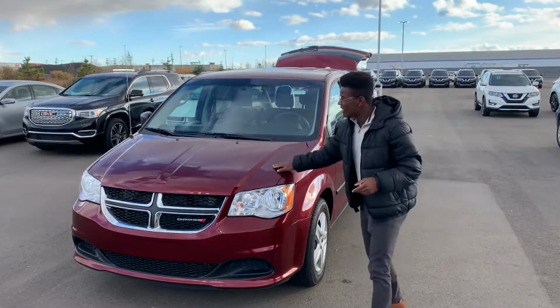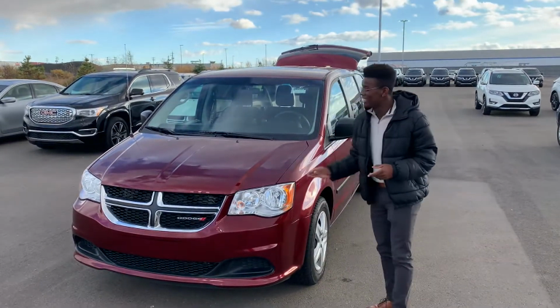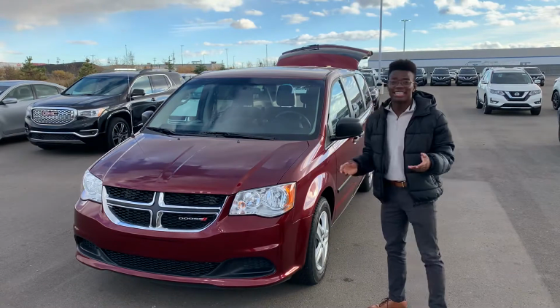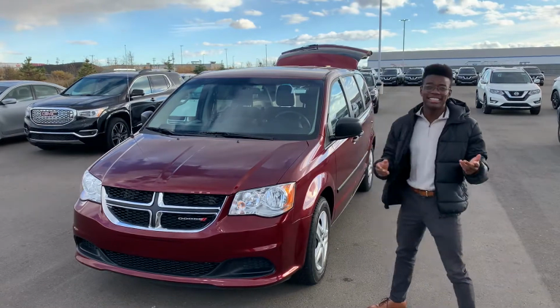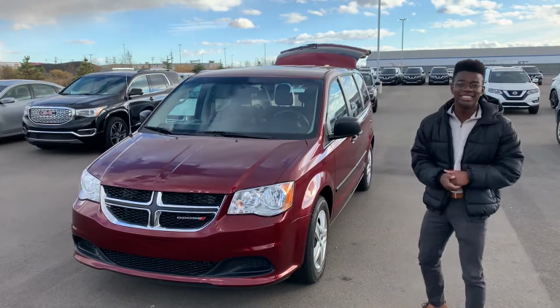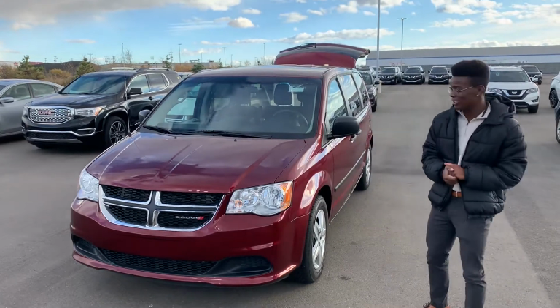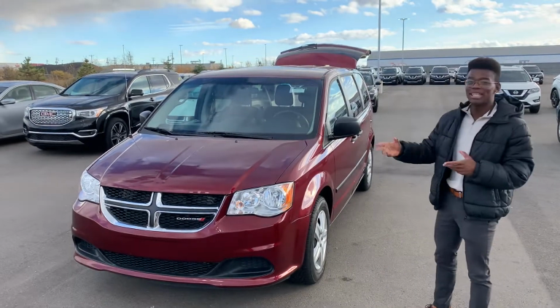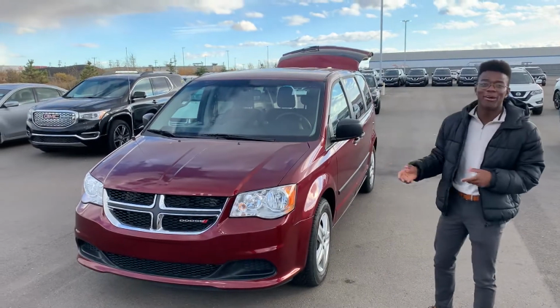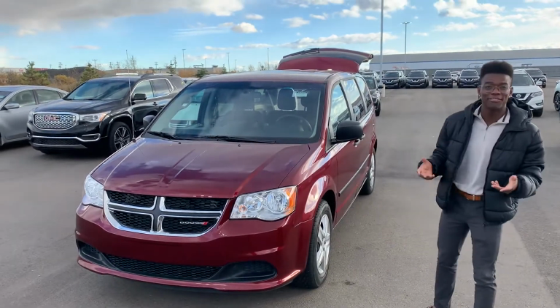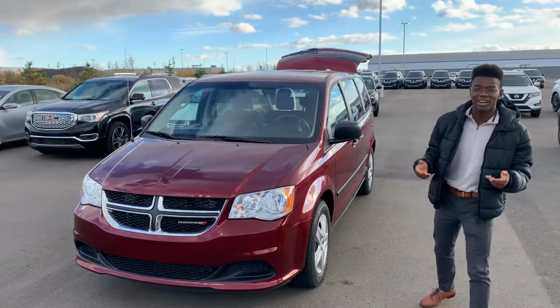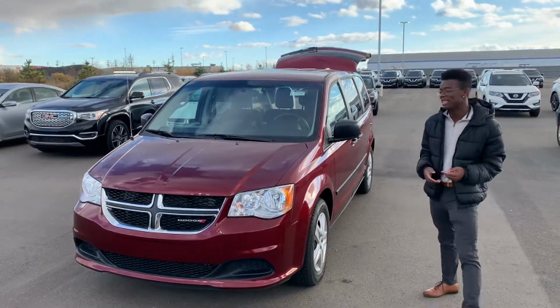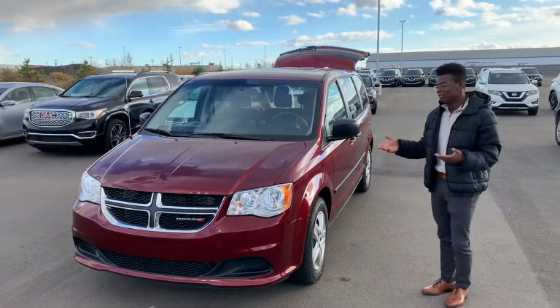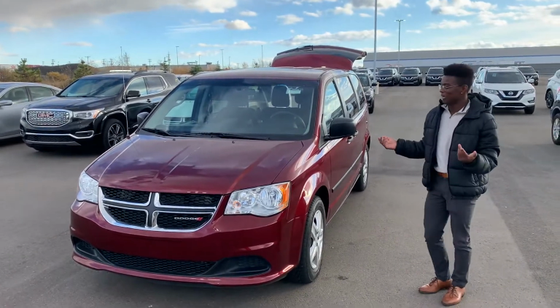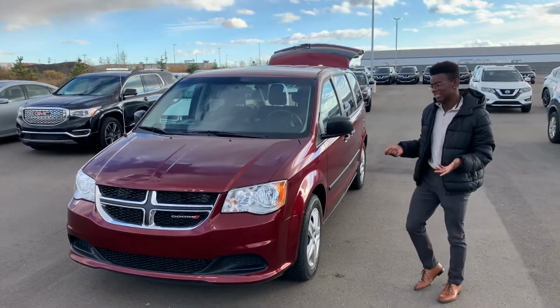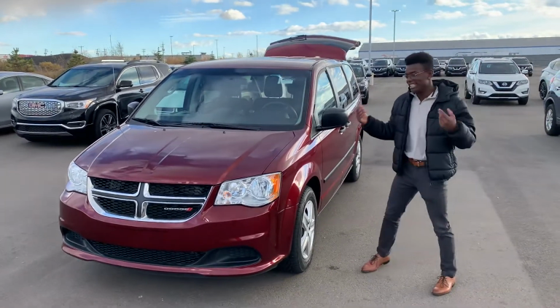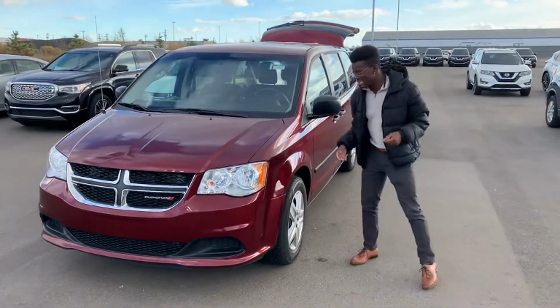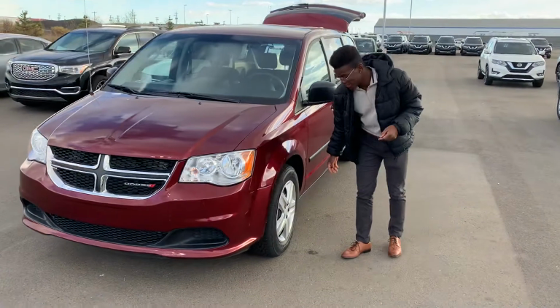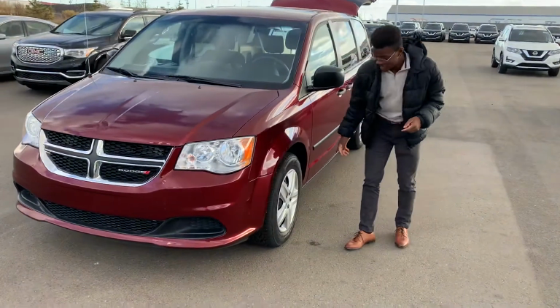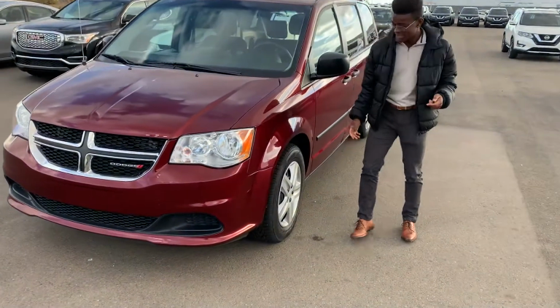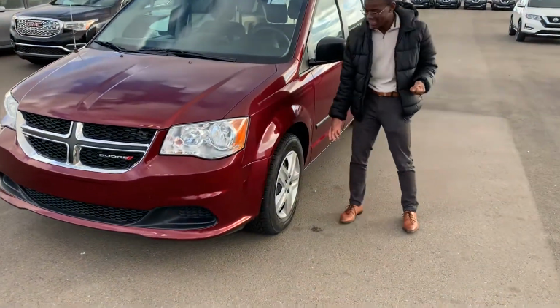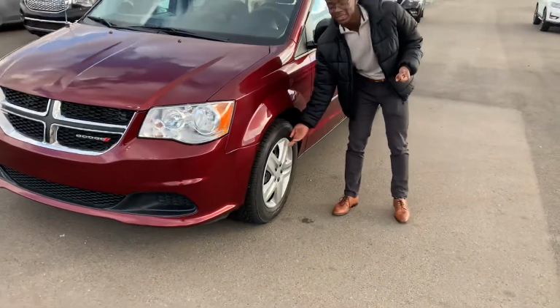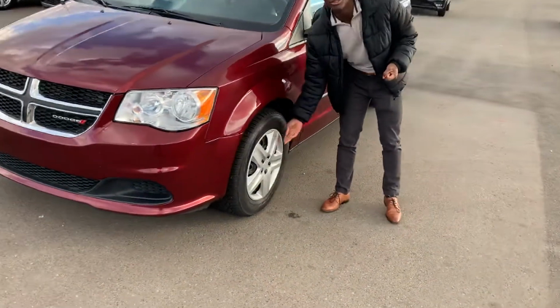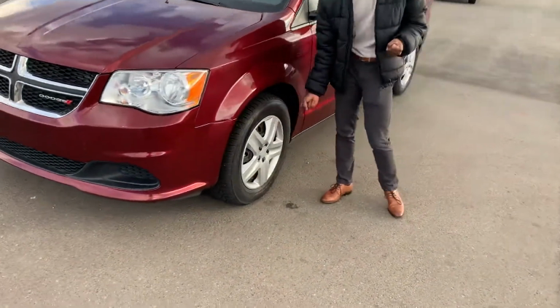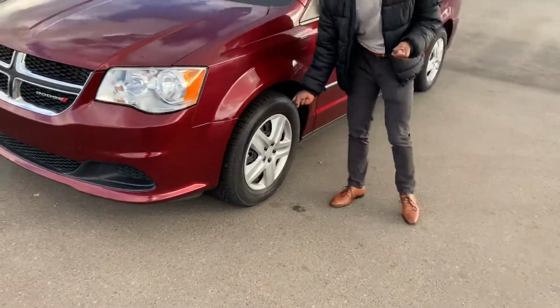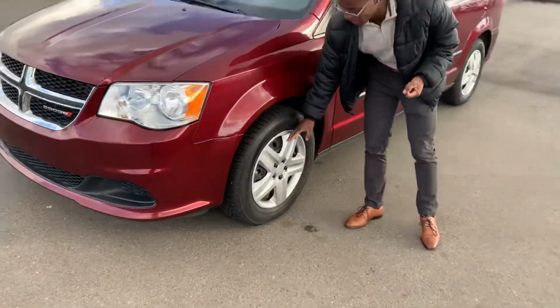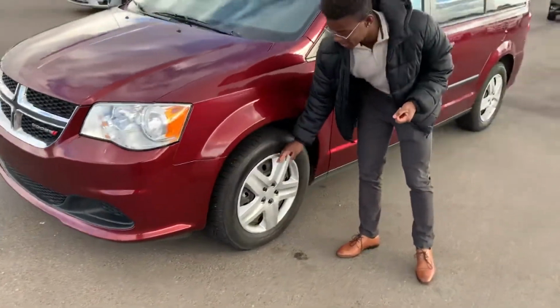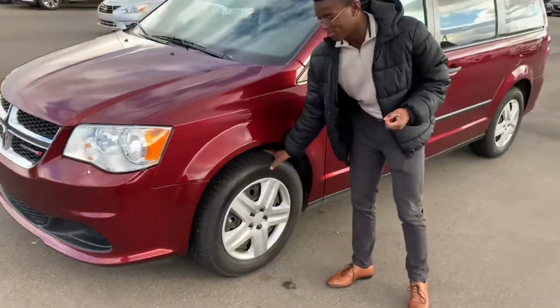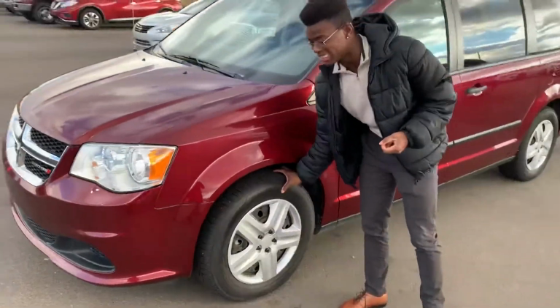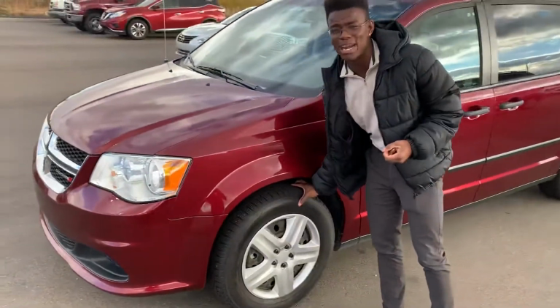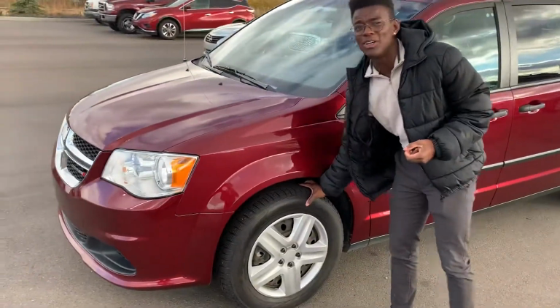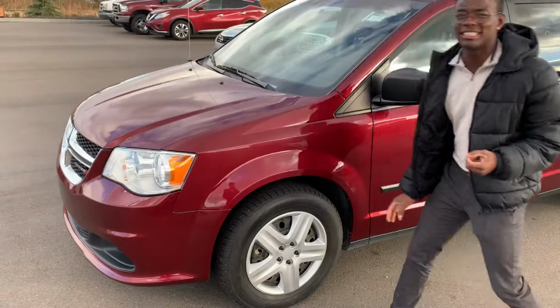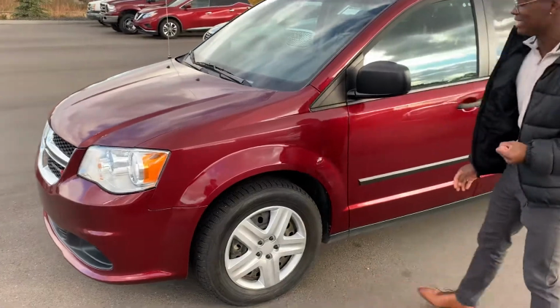Underneath the hood you get that 6-cylinder engine, so plenty of power and fuel economy for your daily driving needs. Coming around to the side you get those nice steel wheel covers and practically brand new all-season tires there.